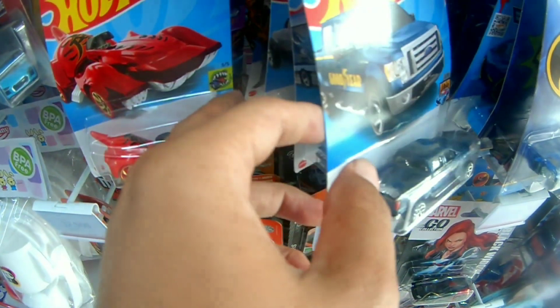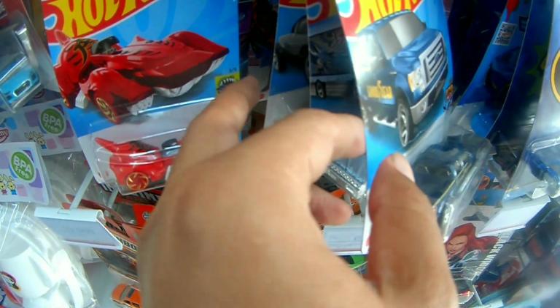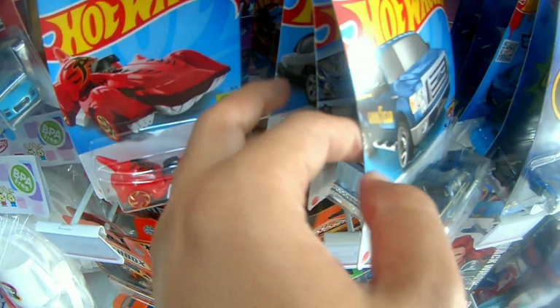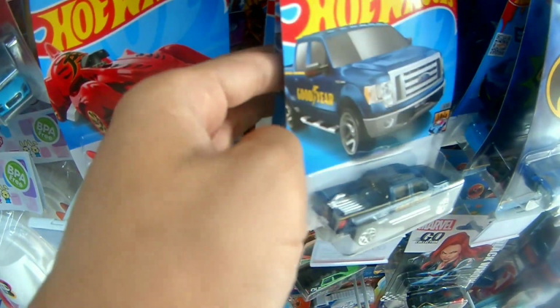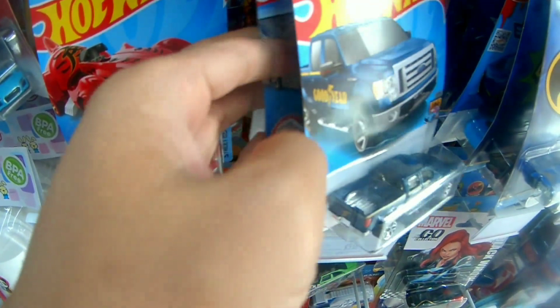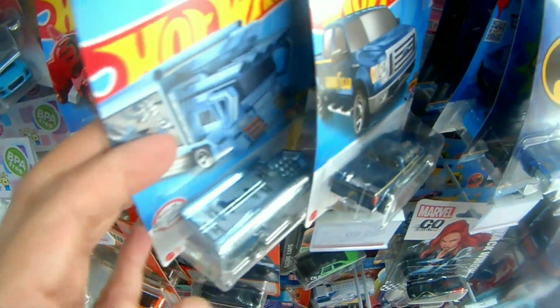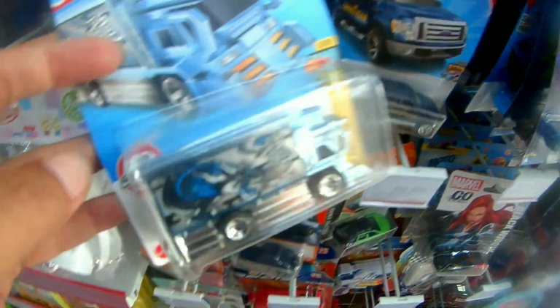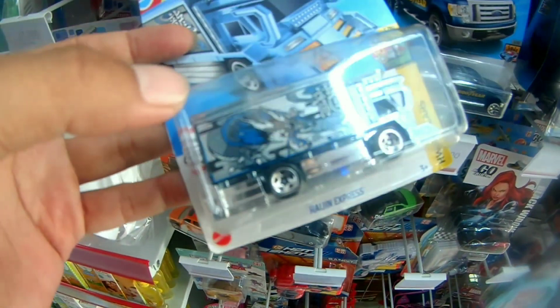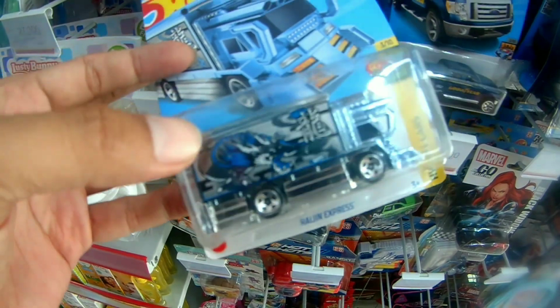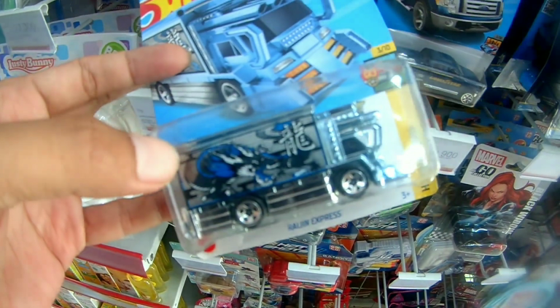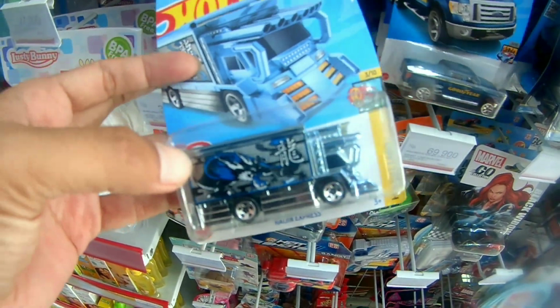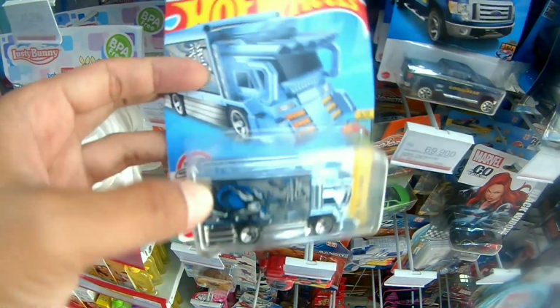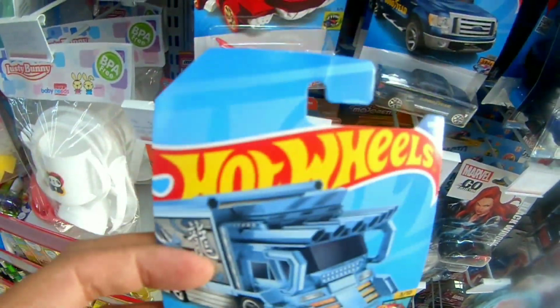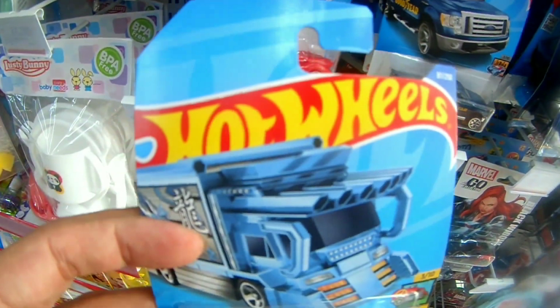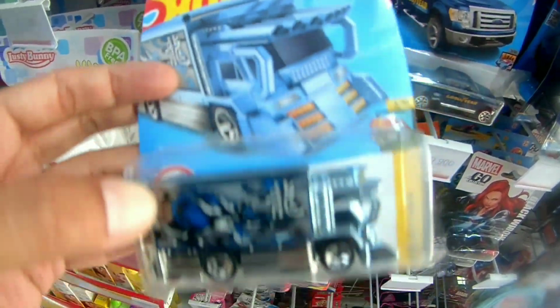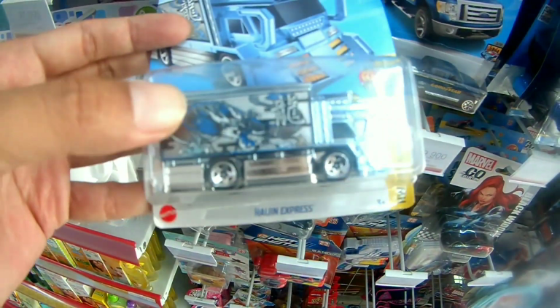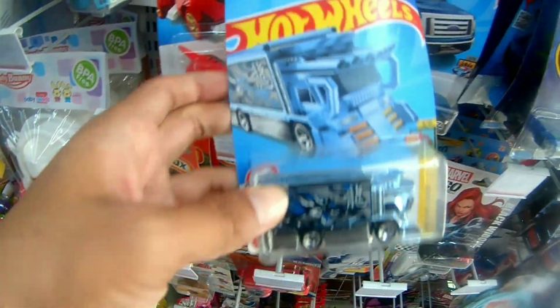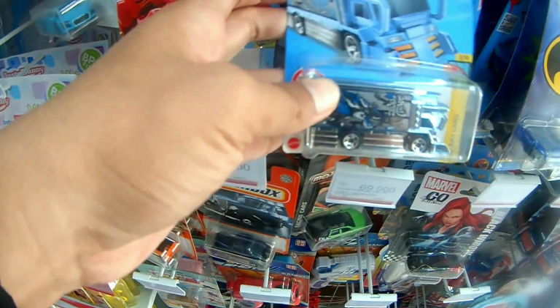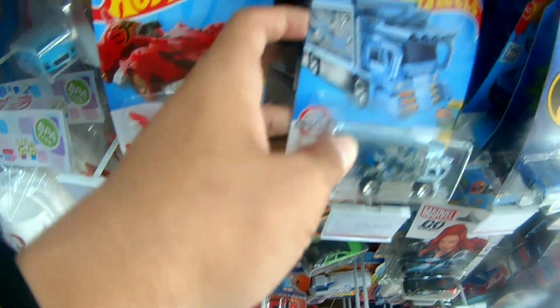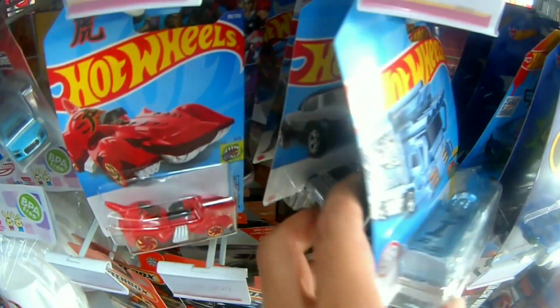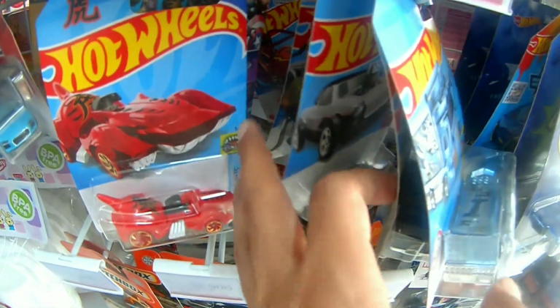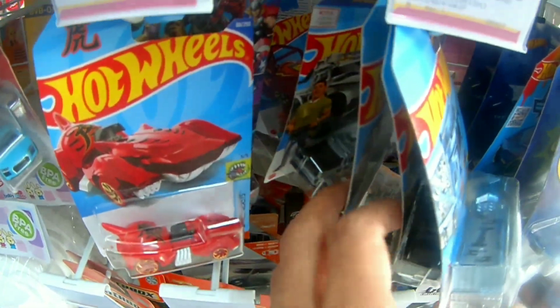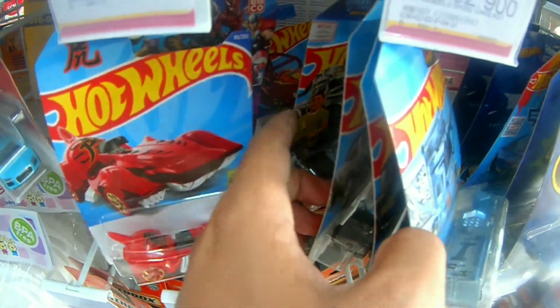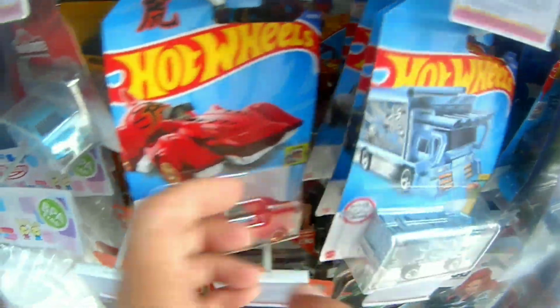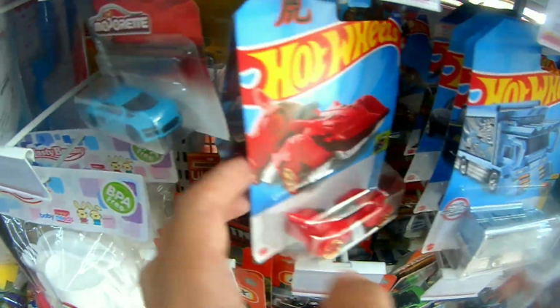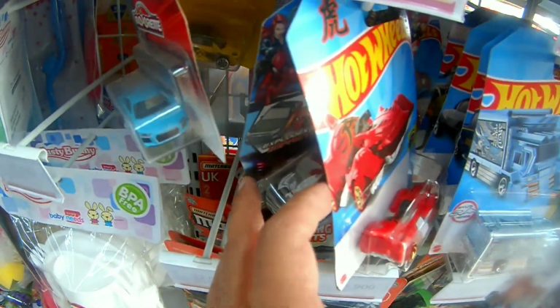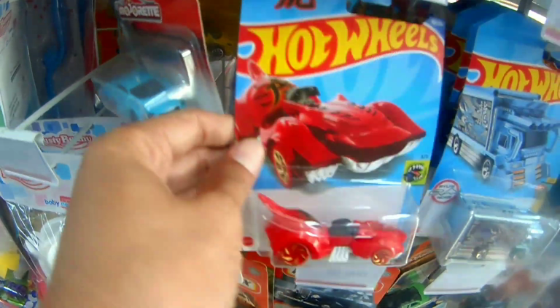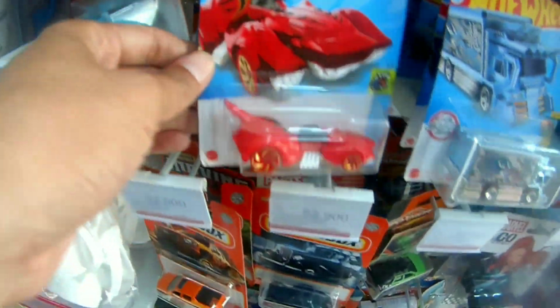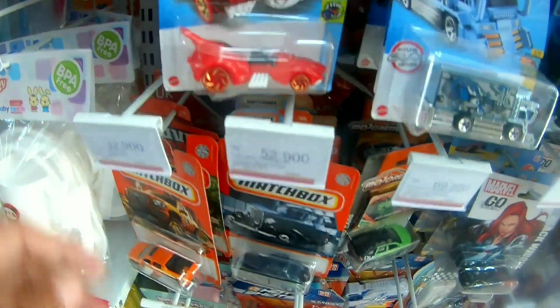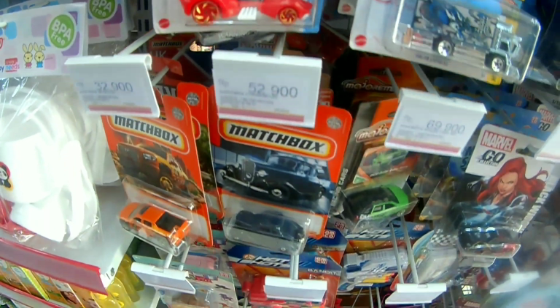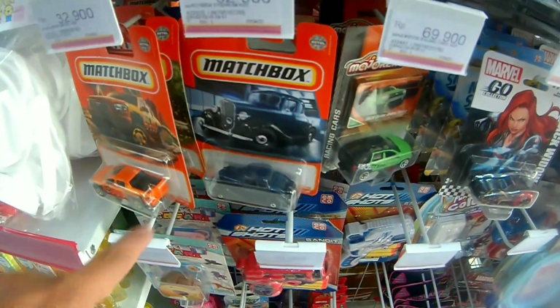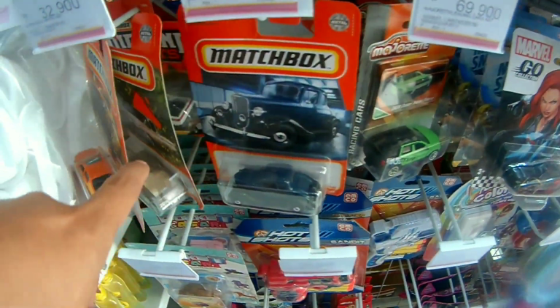Itu berarti udah masuk bau-baunya ini. Ini Raijin yang terbaru tuh yang gold ya. Yang gold itu Load Car kalau nggak salah. Ini masih Load yang sebelumnya nih. Kita masih mirip sebelah kiri, barangkali ada ITH.